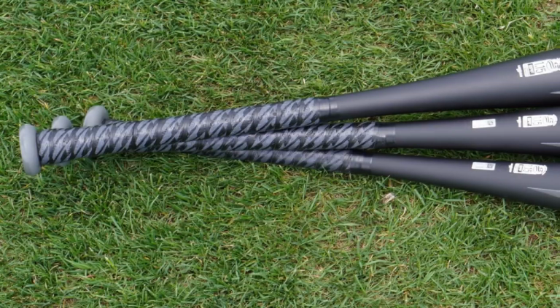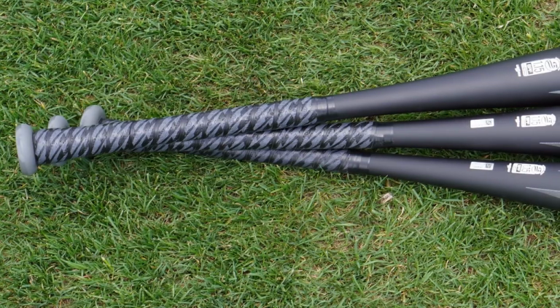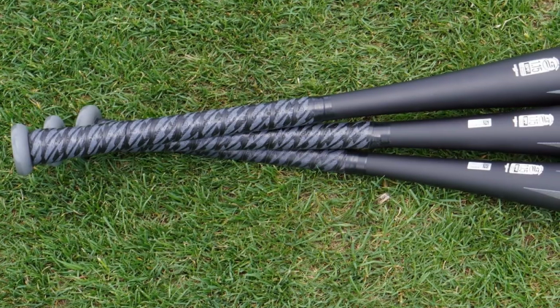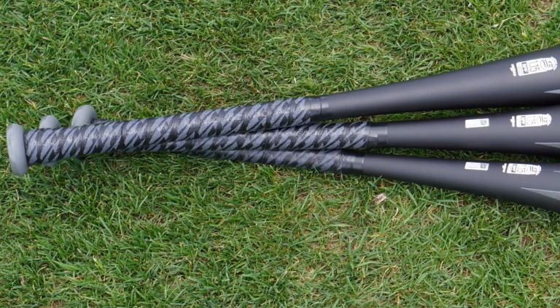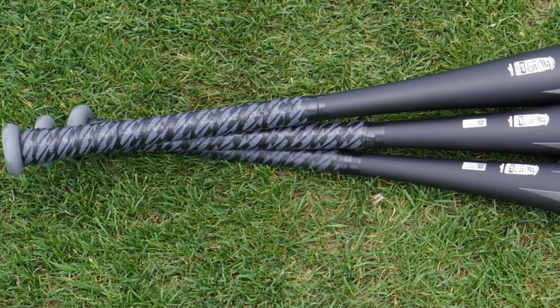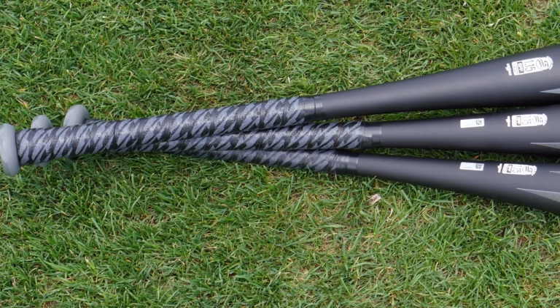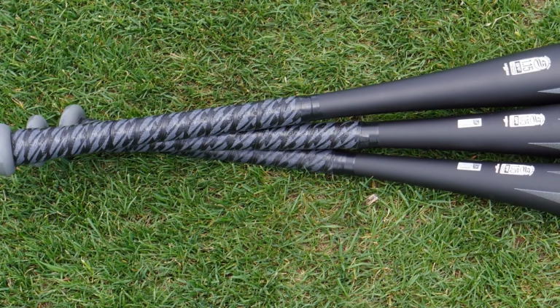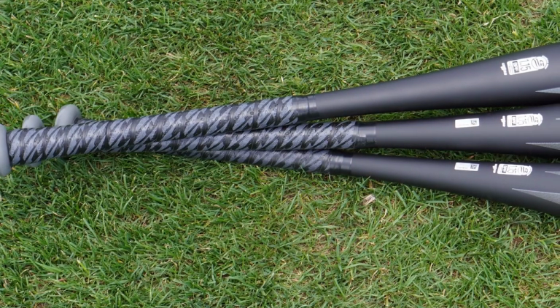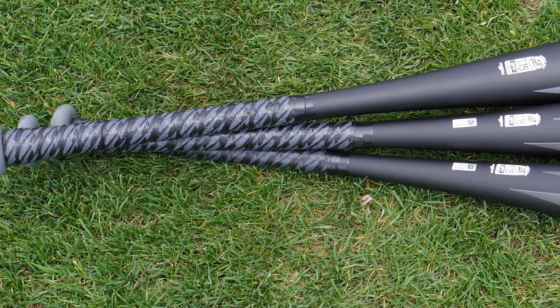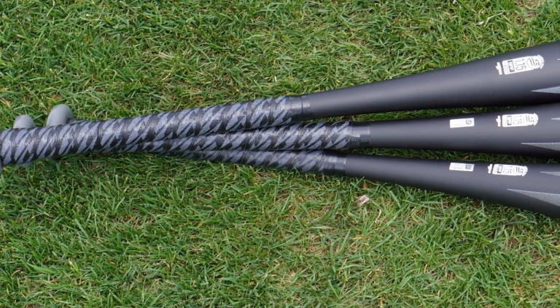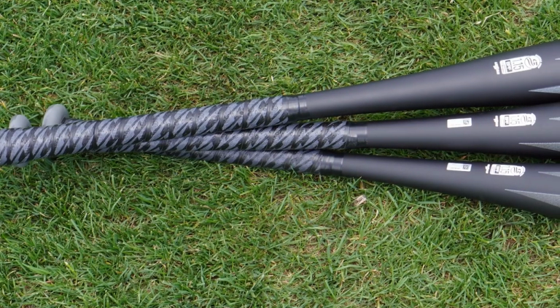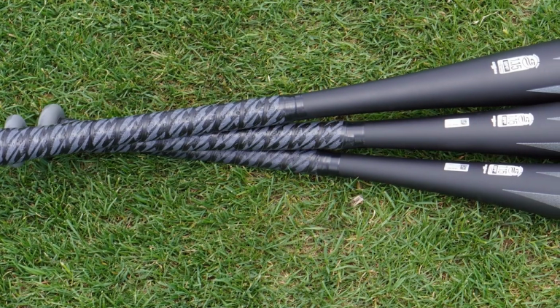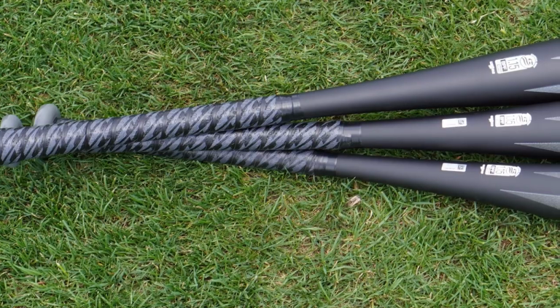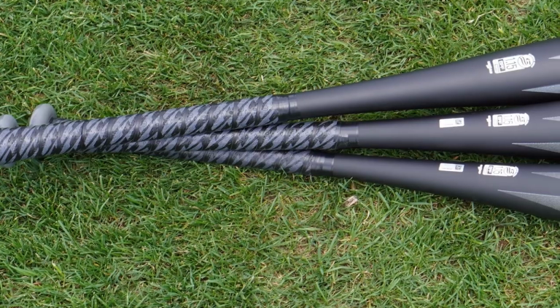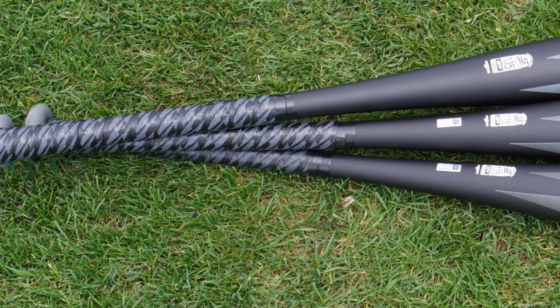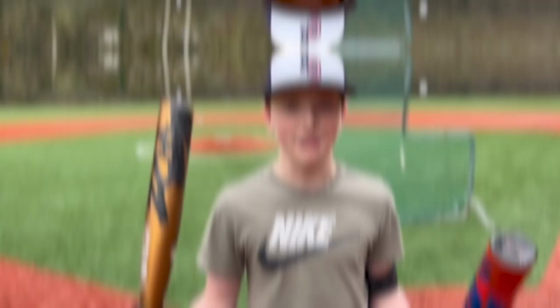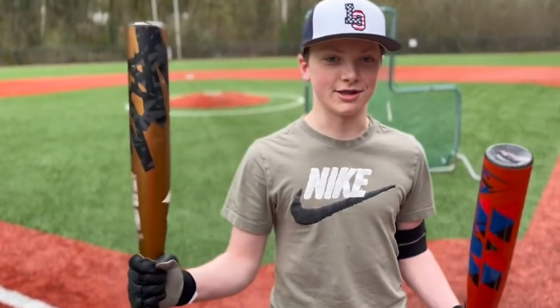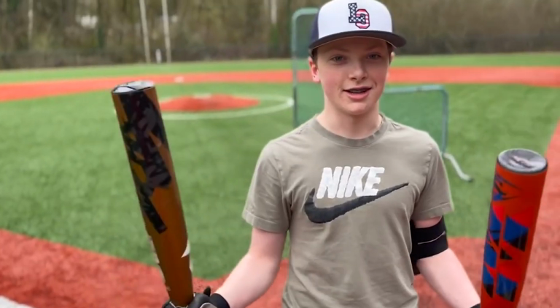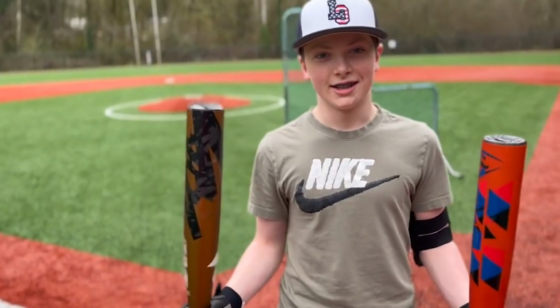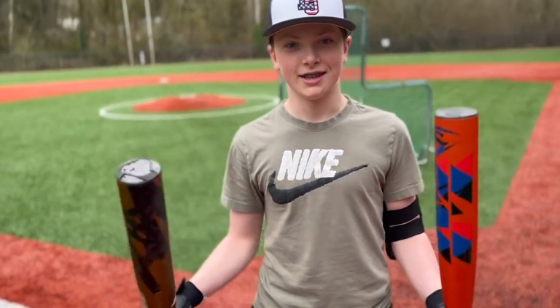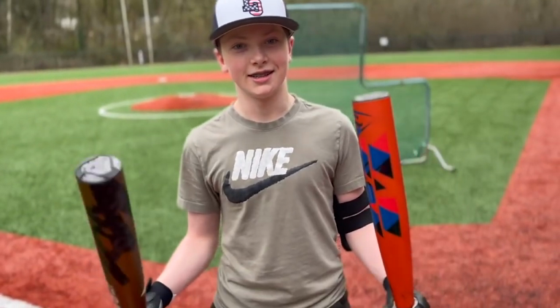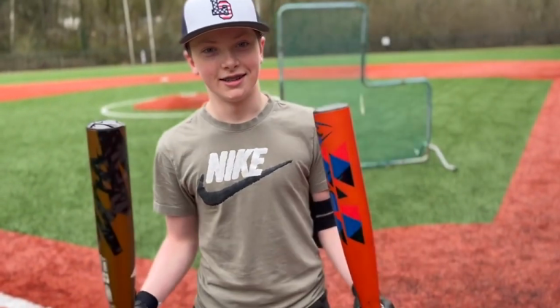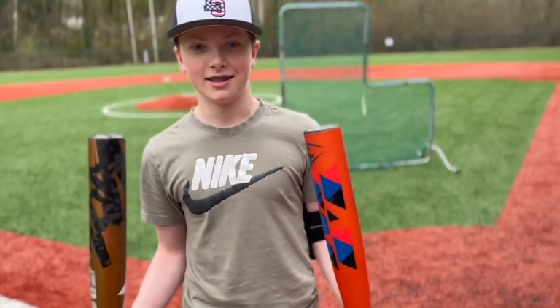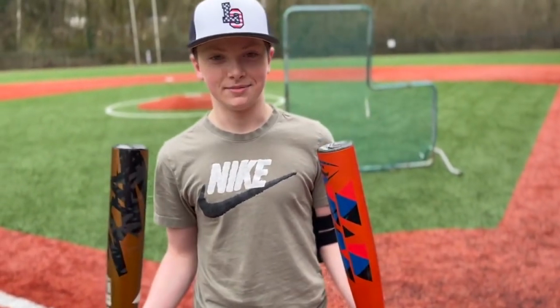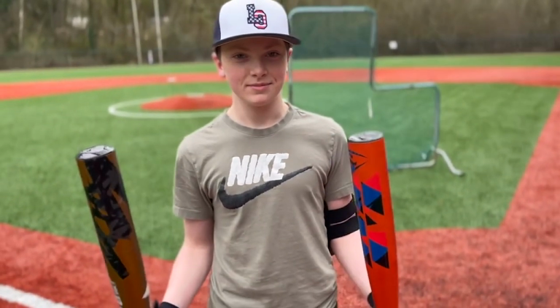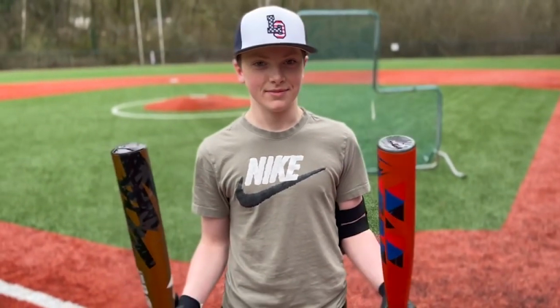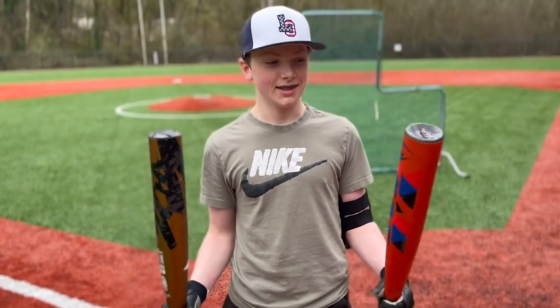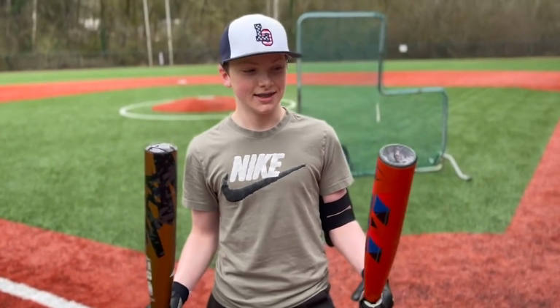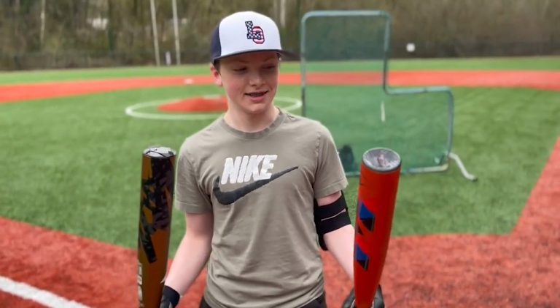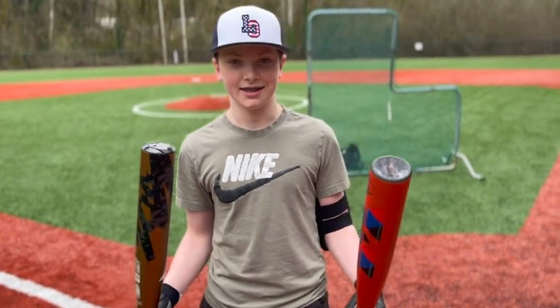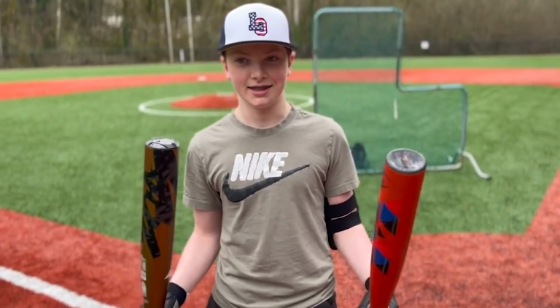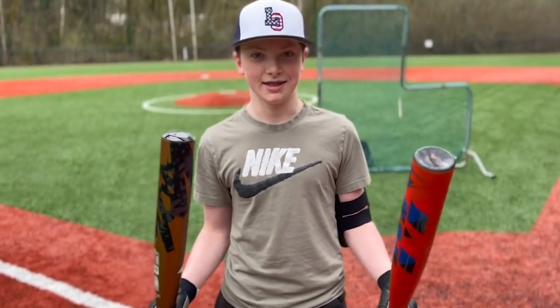The LS Pro Comfort Grip provides a comfortable and tactile grip that strikes a balance between grip and cushion. To get your hands on an exceptional youth USA bat, the Louisville Slugger Meta Baseball Bat is a great option to consider.